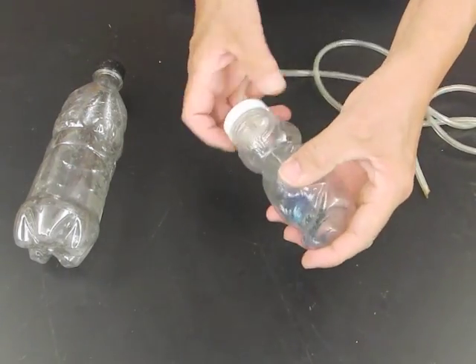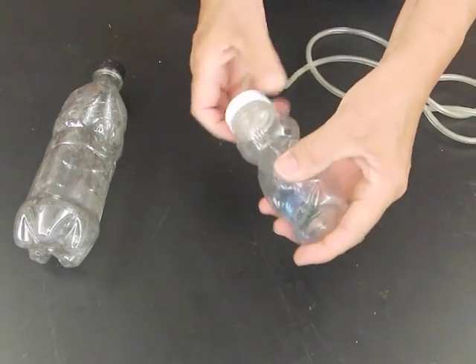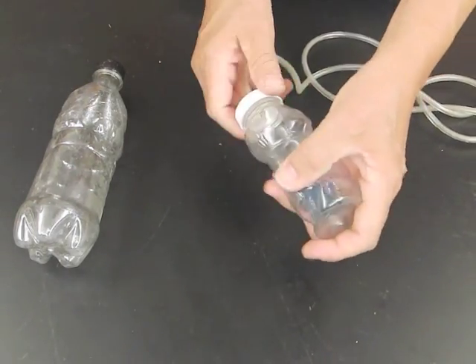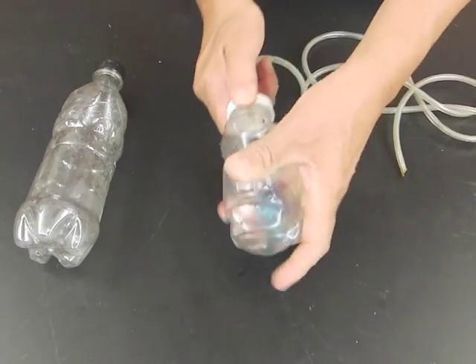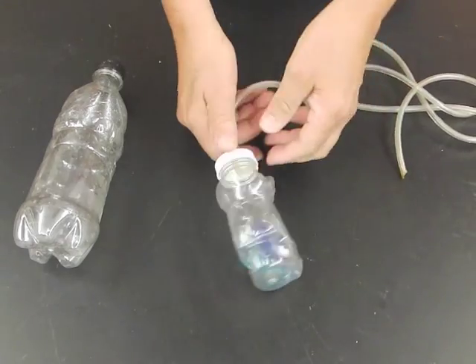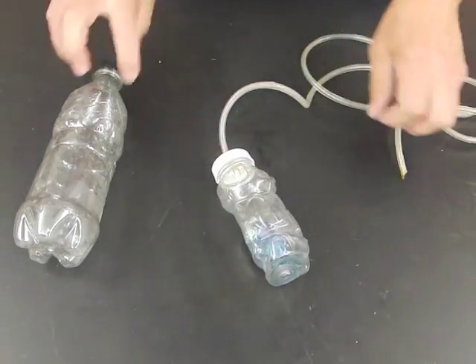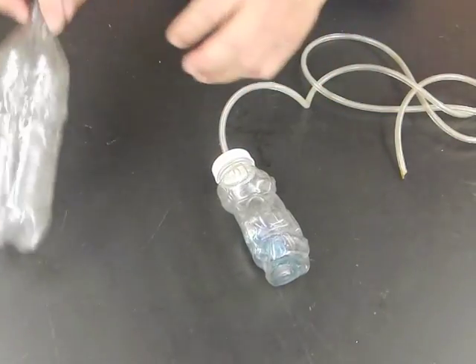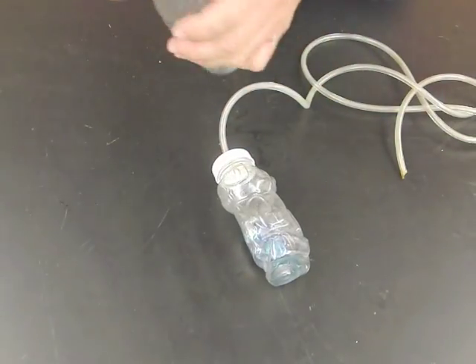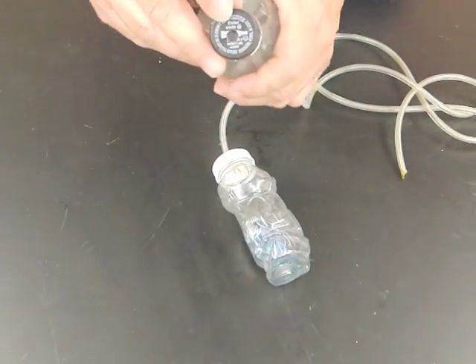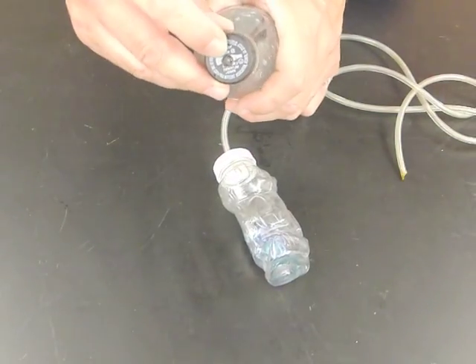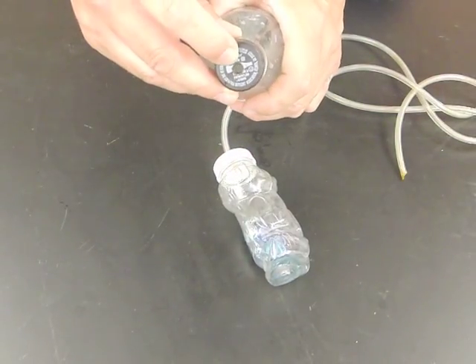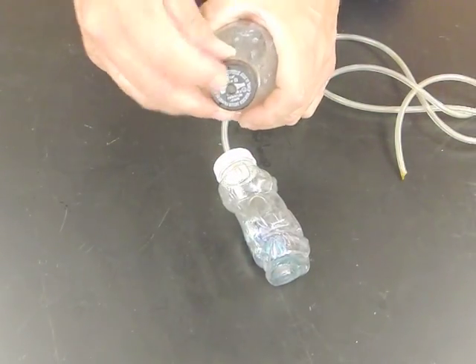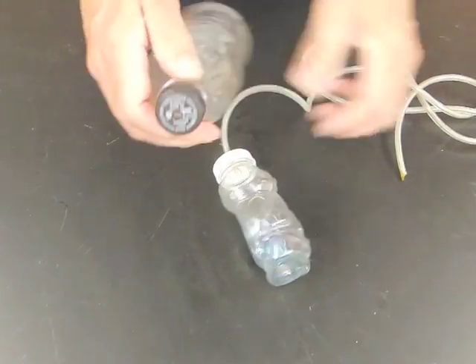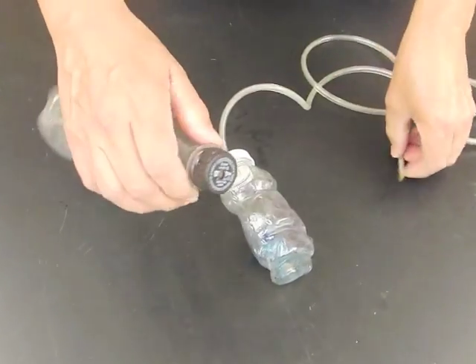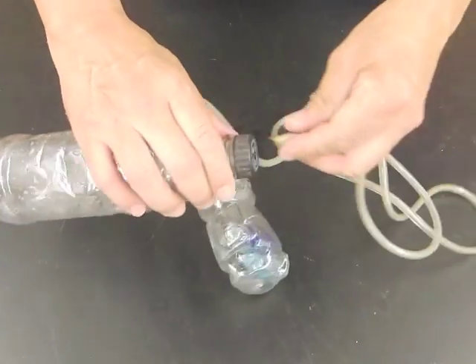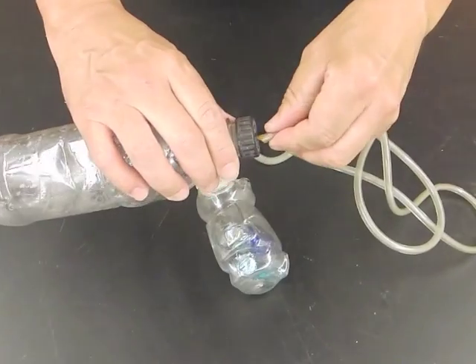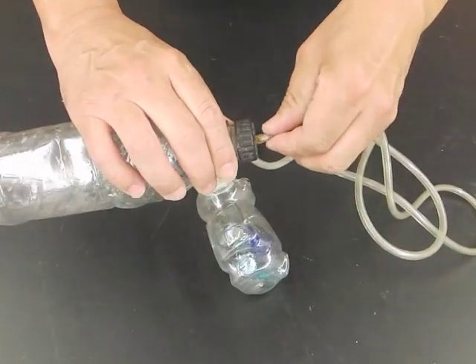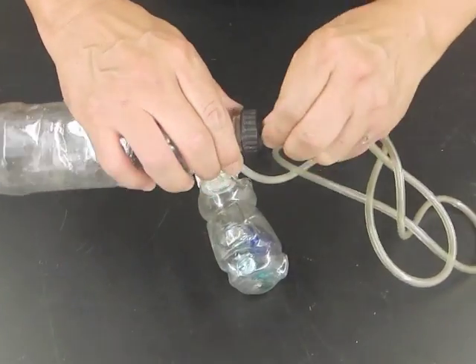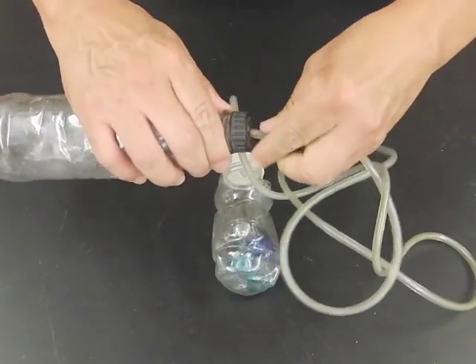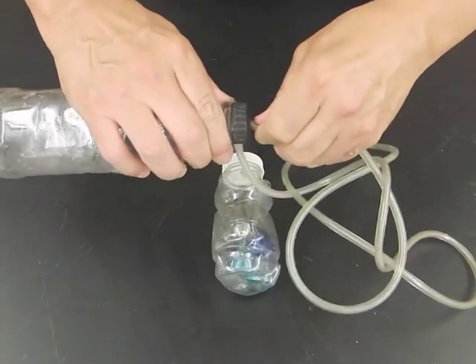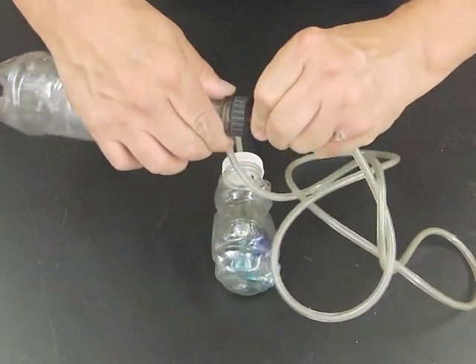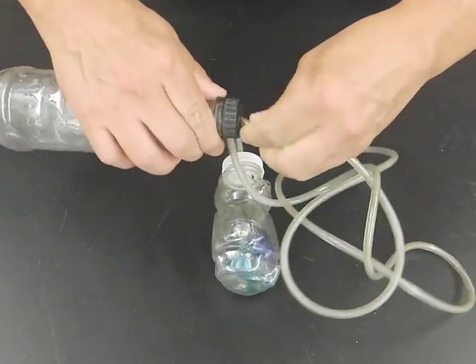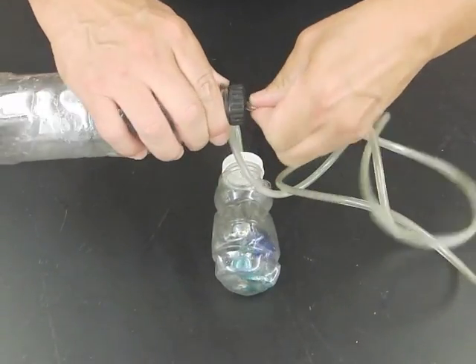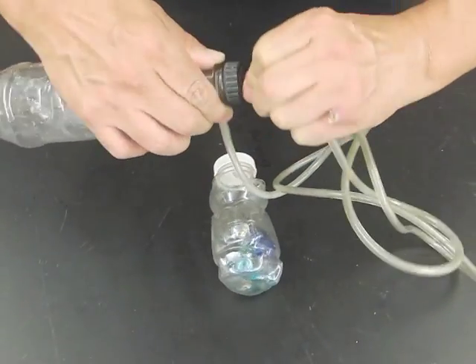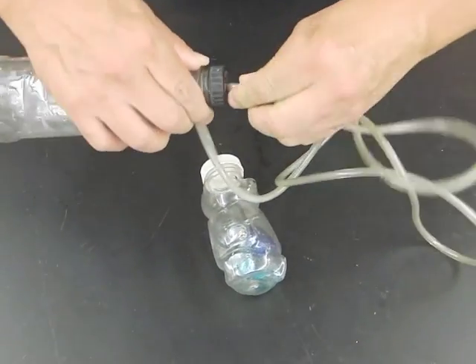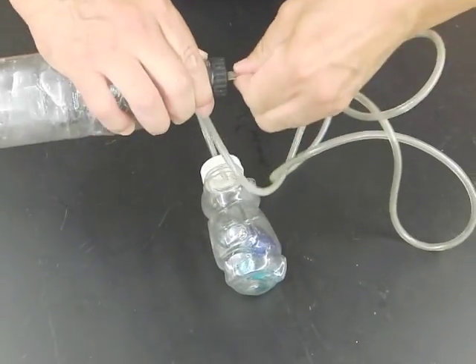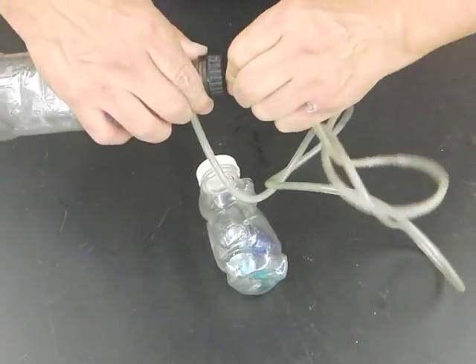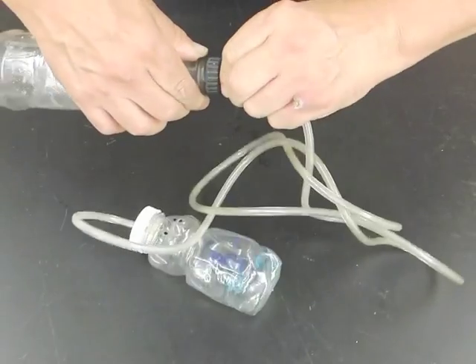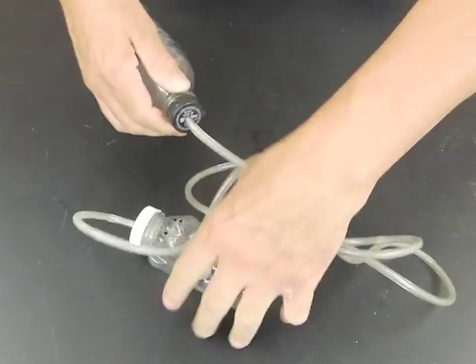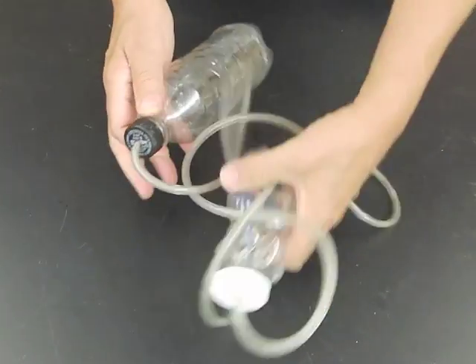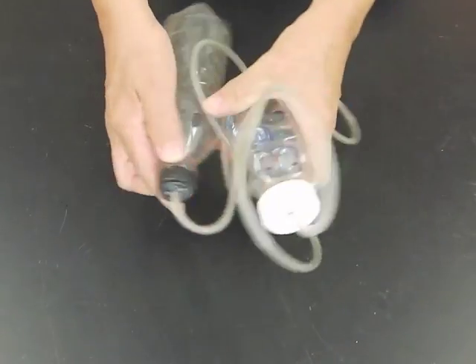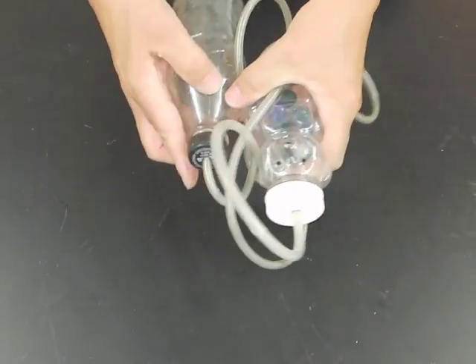Screw the cap on the diver. The cap on the soda bottle also has a 3/16th inch hole. The other end of the hose is forced into that hole. Now we're all set to go.